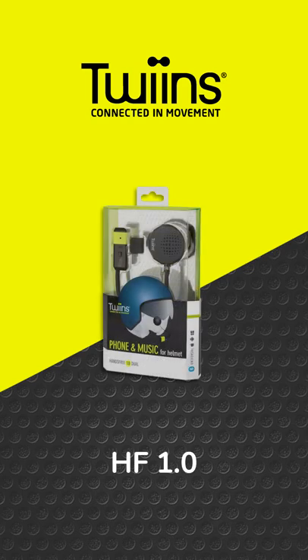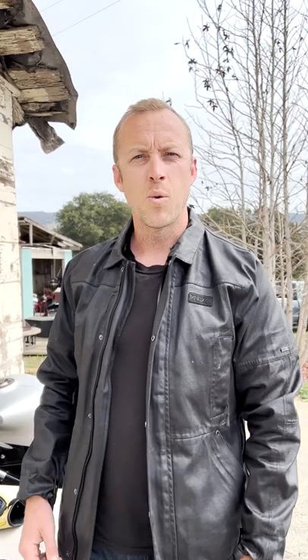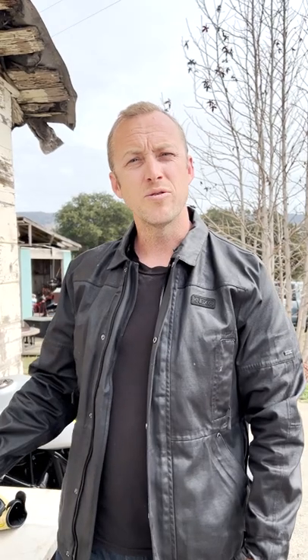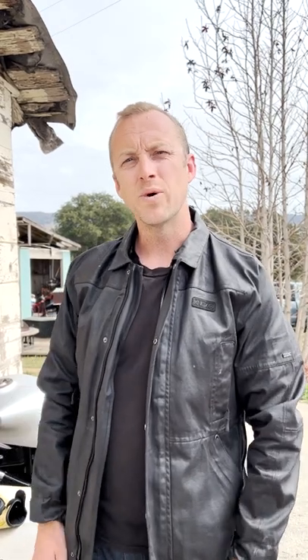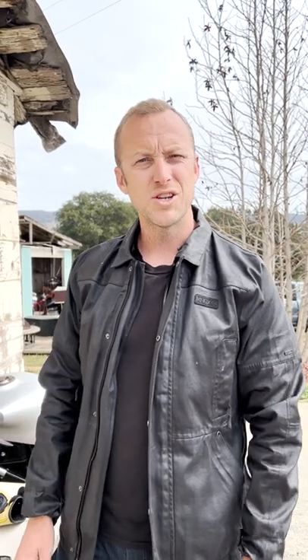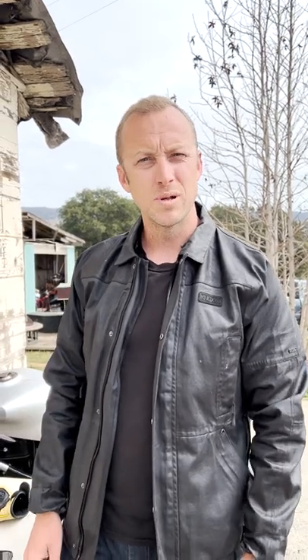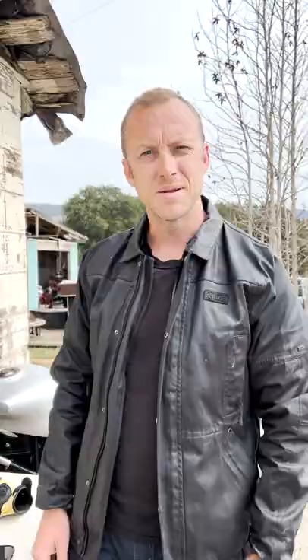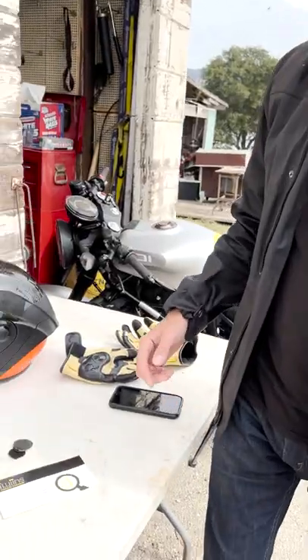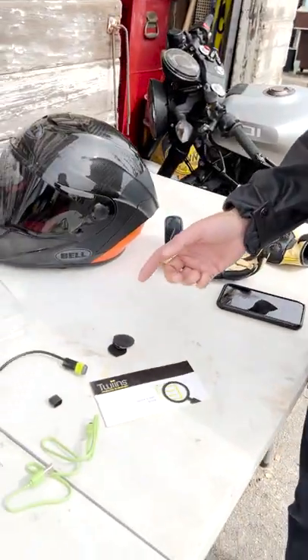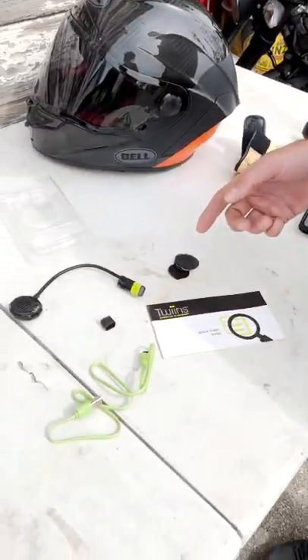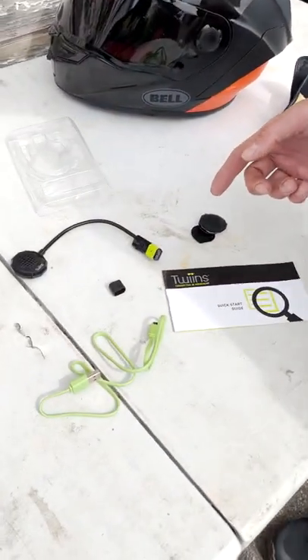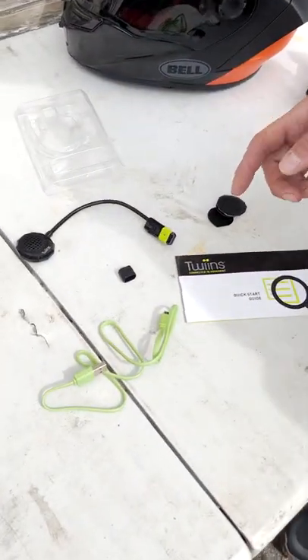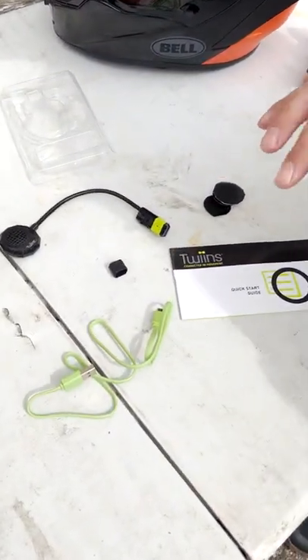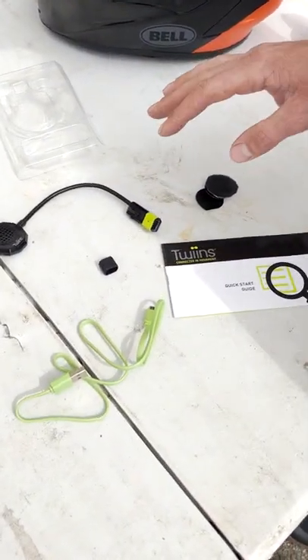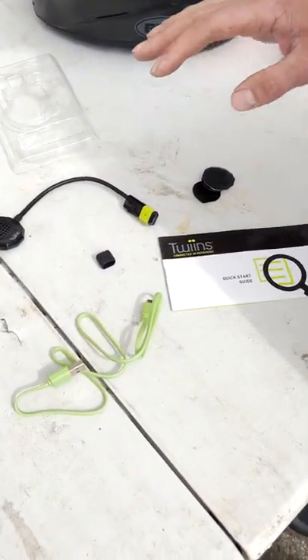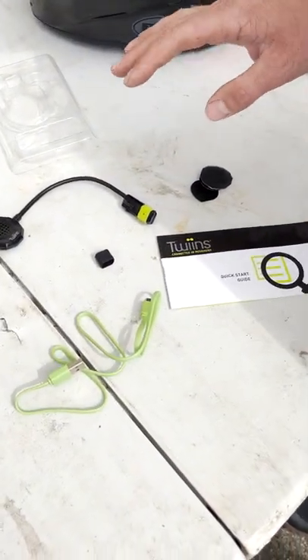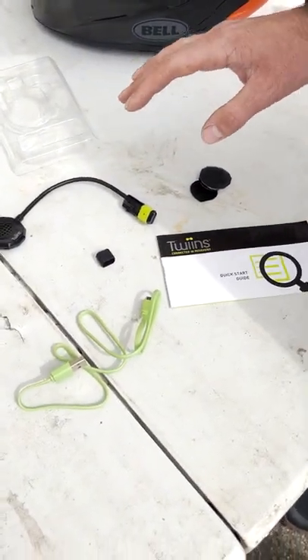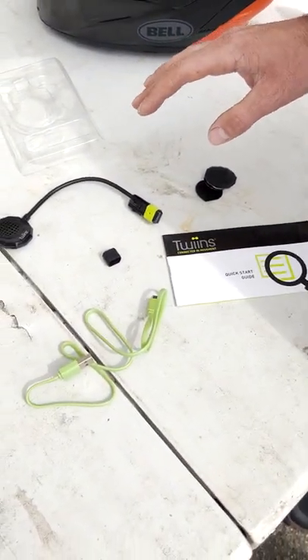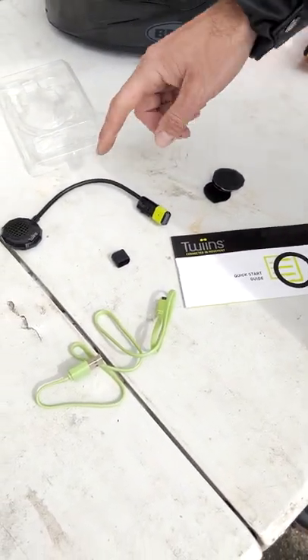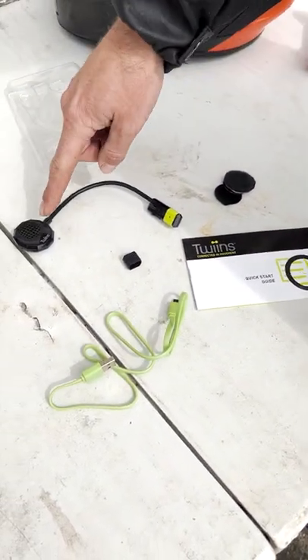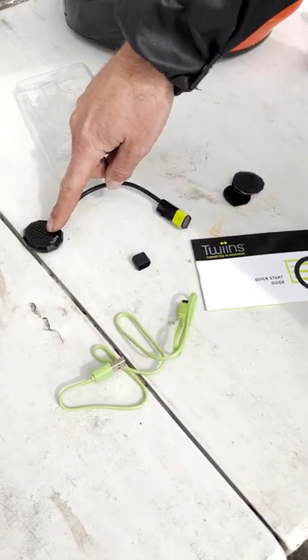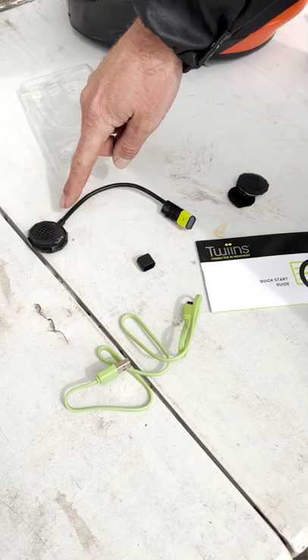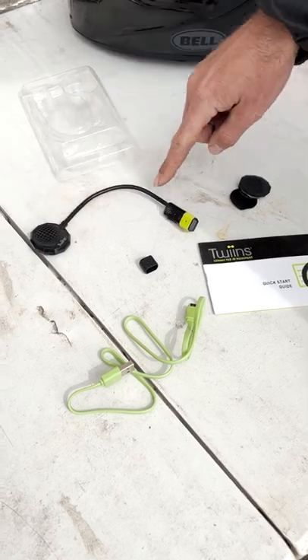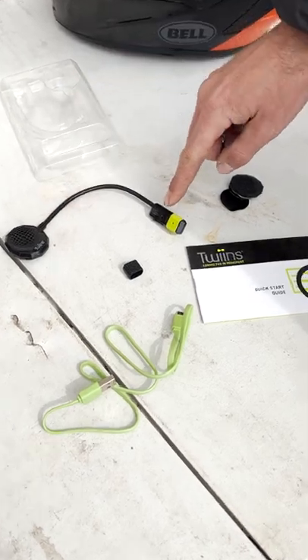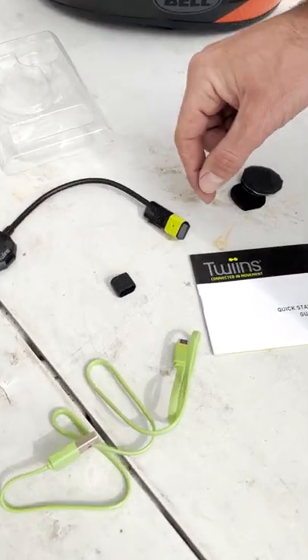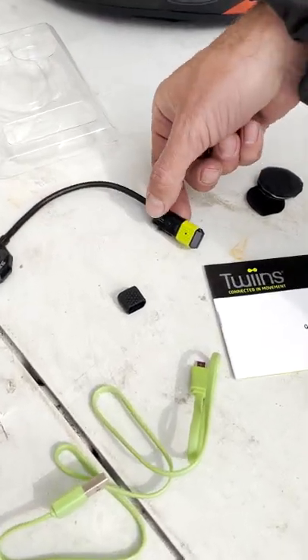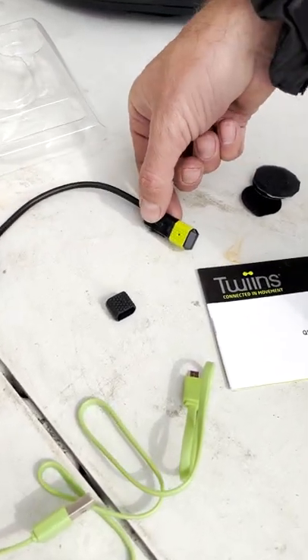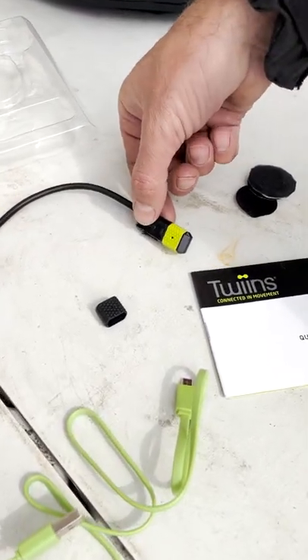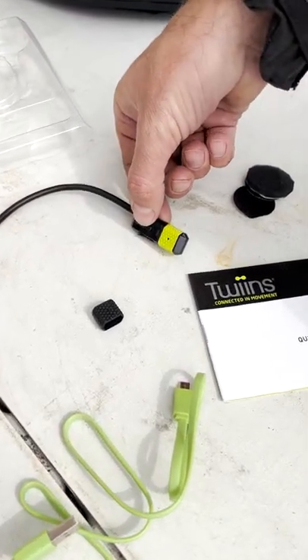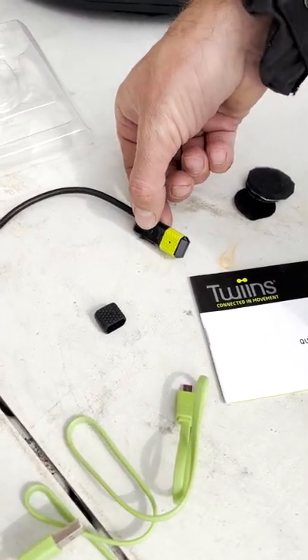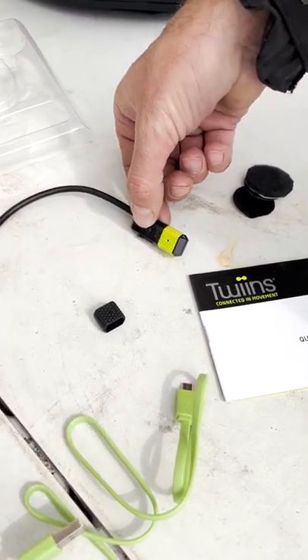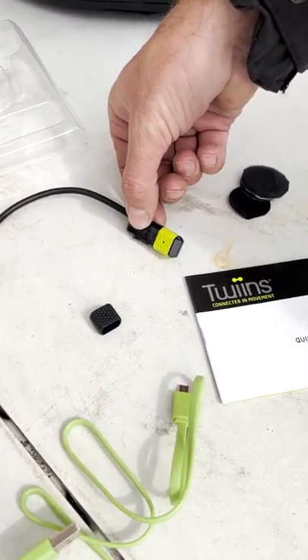I'm going to walk you through the Twins HF1 system. The Twins HF1 is your basic single speaker system. You get your single speaker and boom mic with your single button feature.